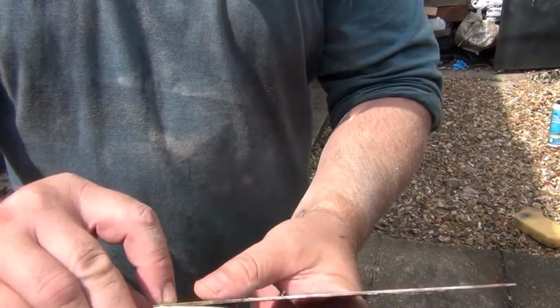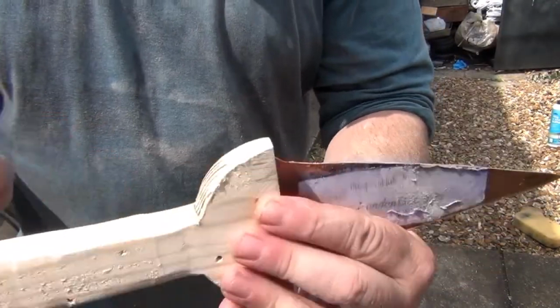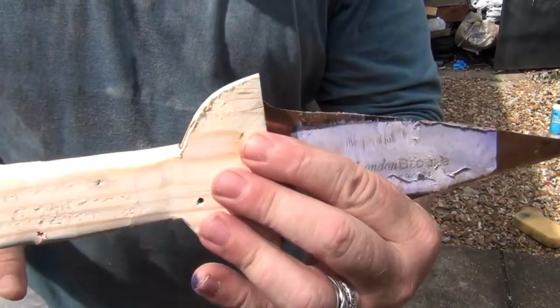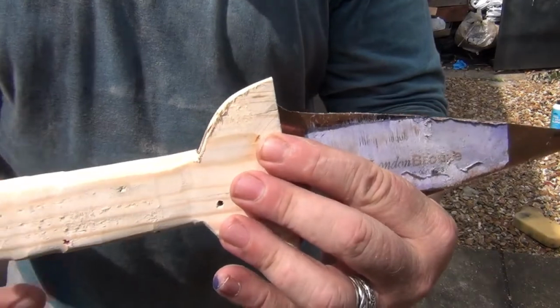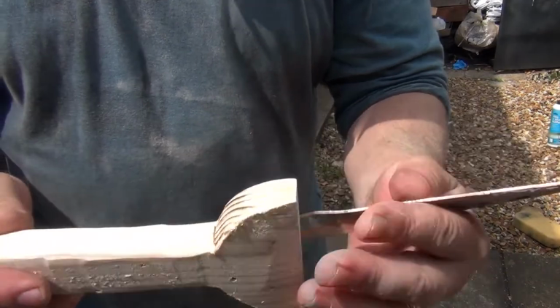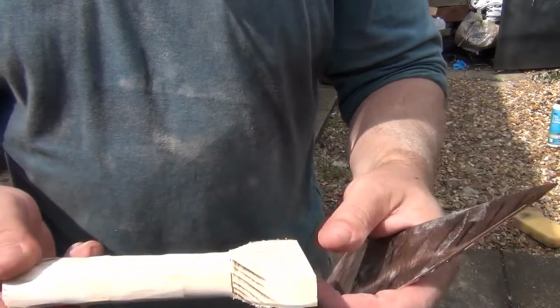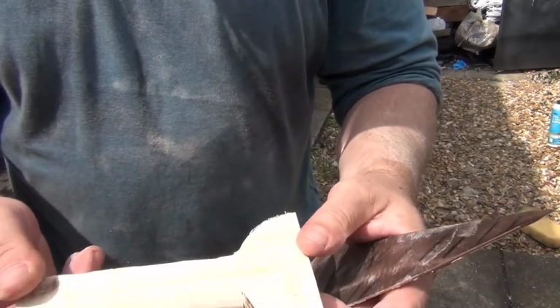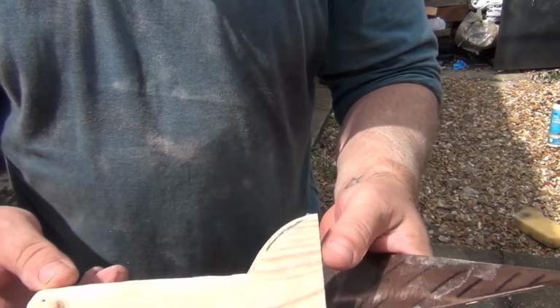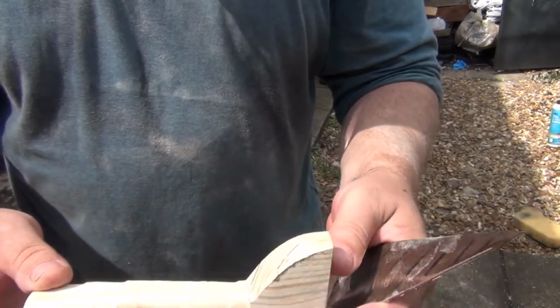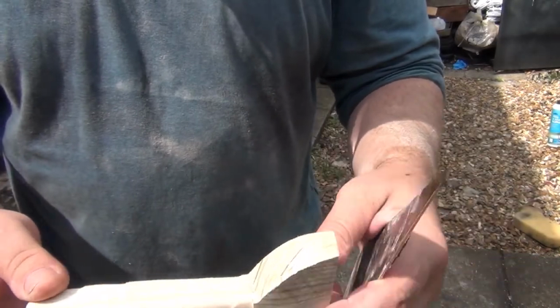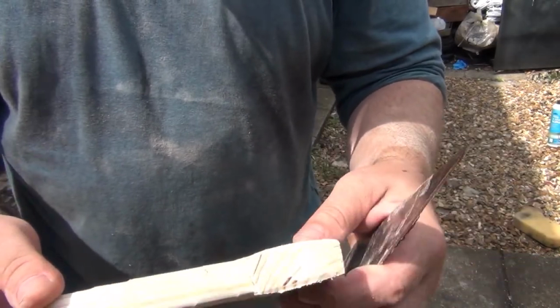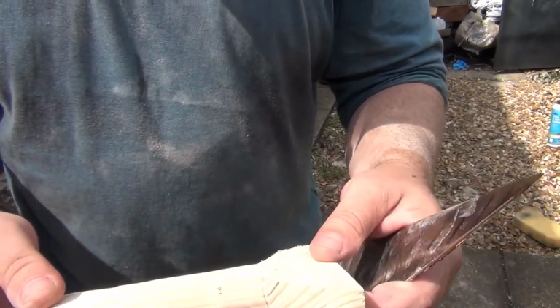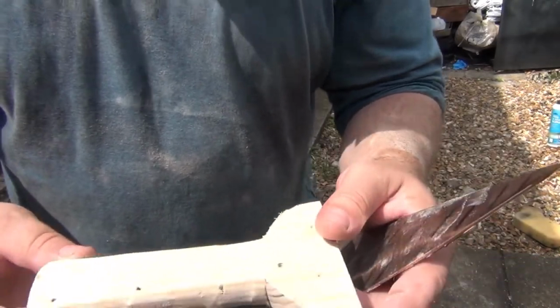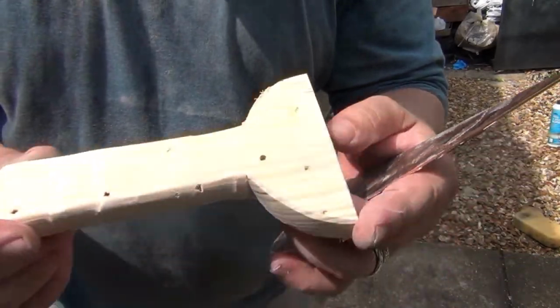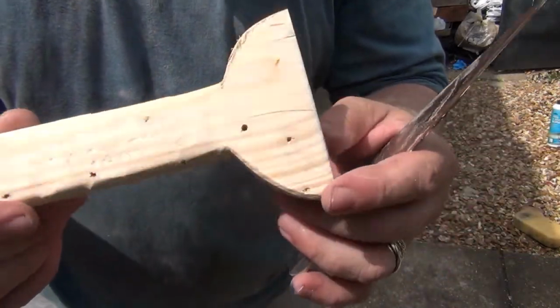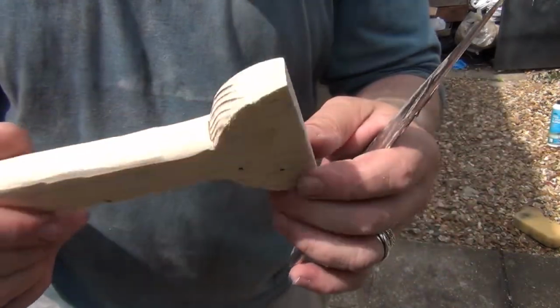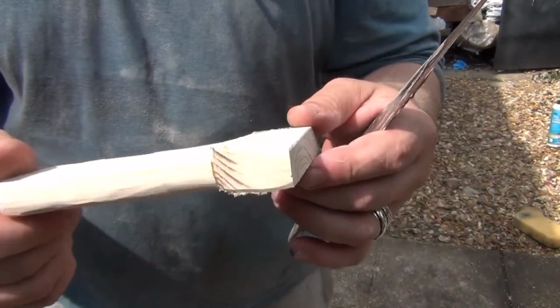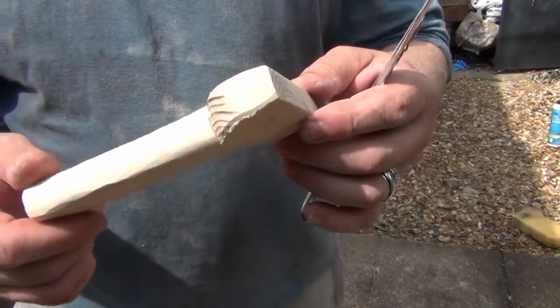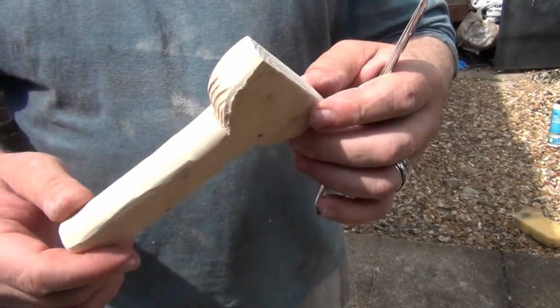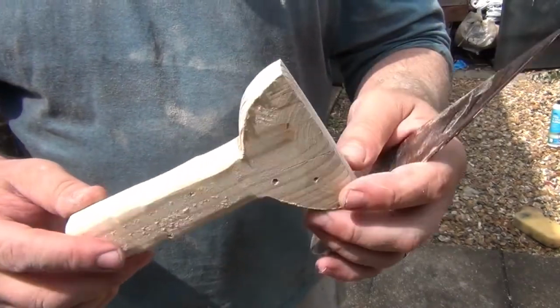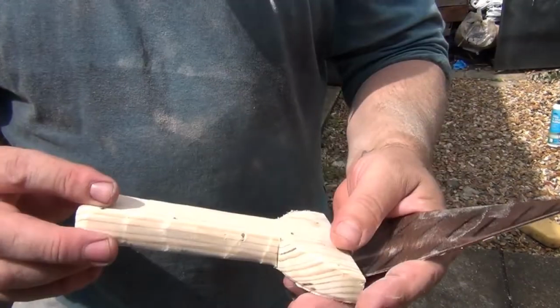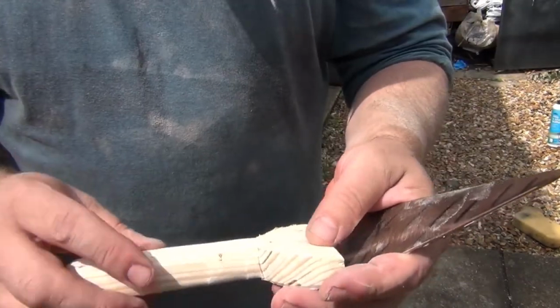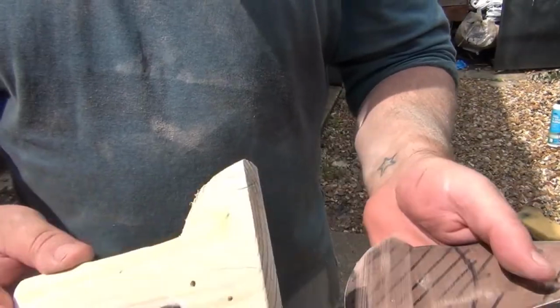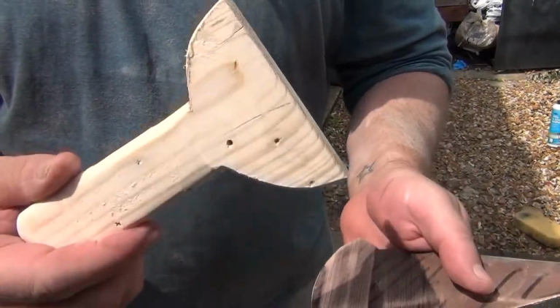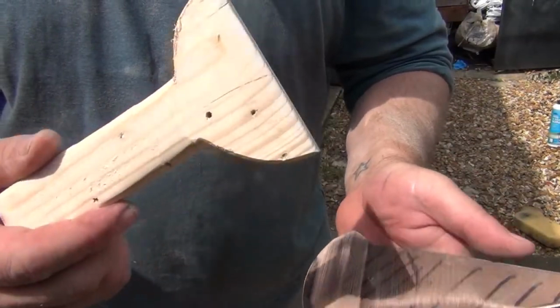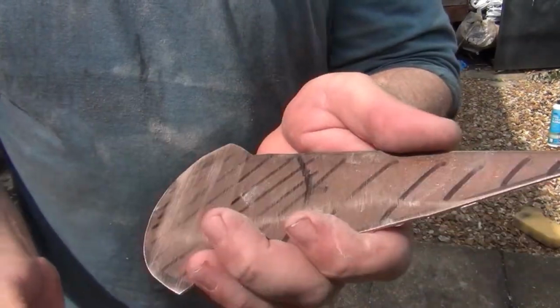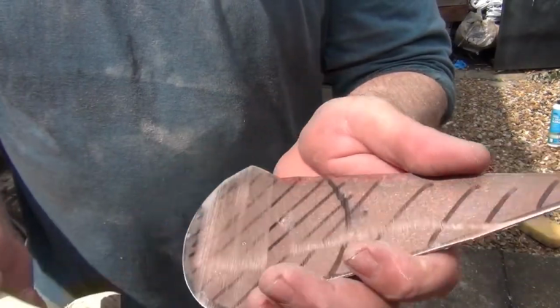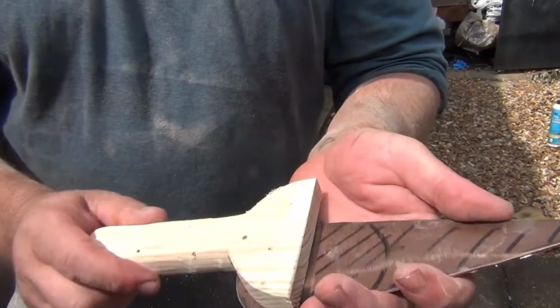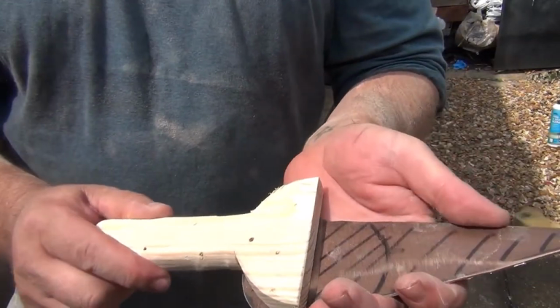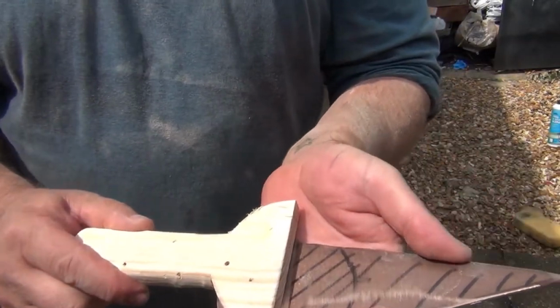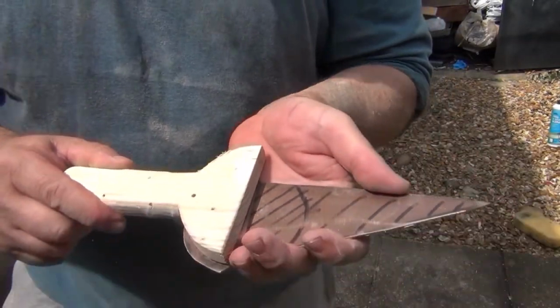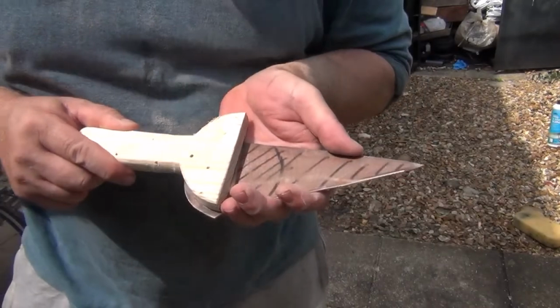A little bit of finishing, stain the handle. I think this is pine — I'm not certain. I picked it up from a house renovation up the road, just a nice big chunk of wood. Stain that, polish that, and that's it. That'll be done.